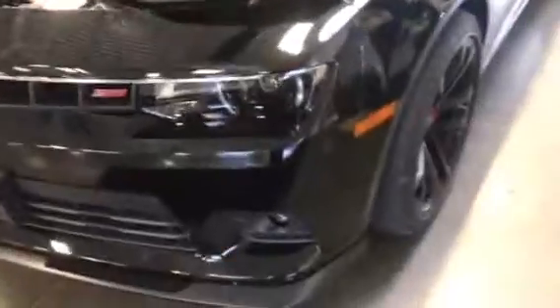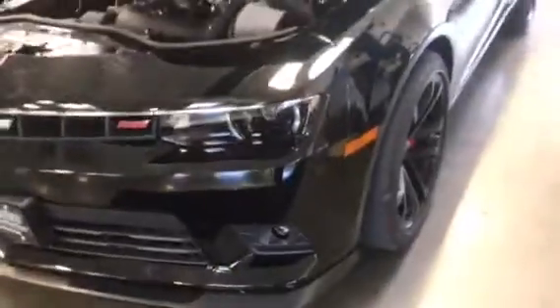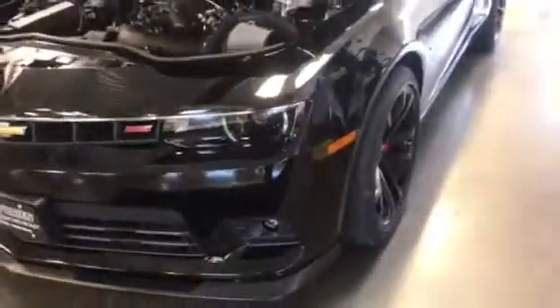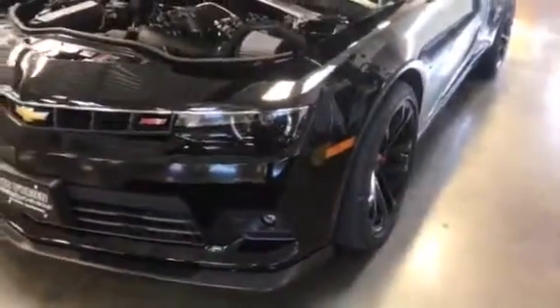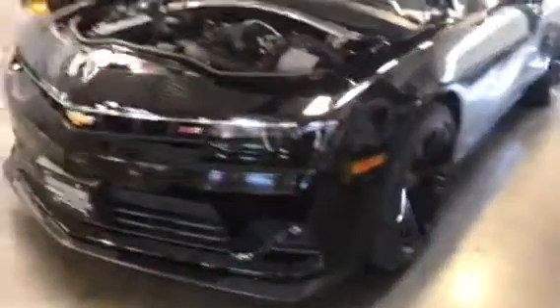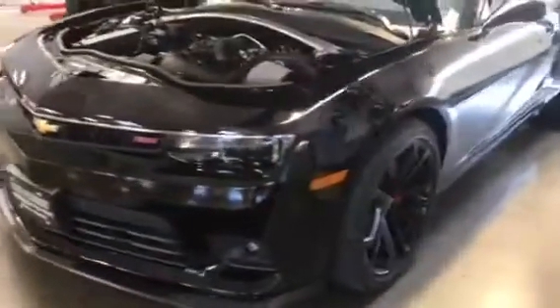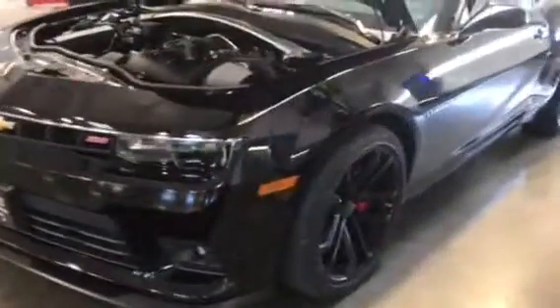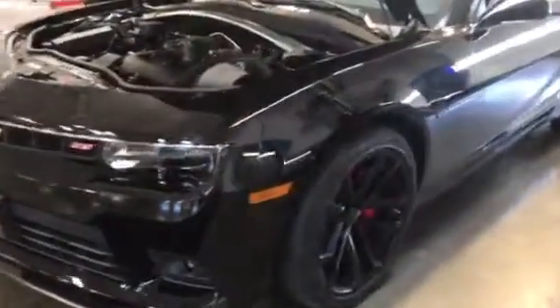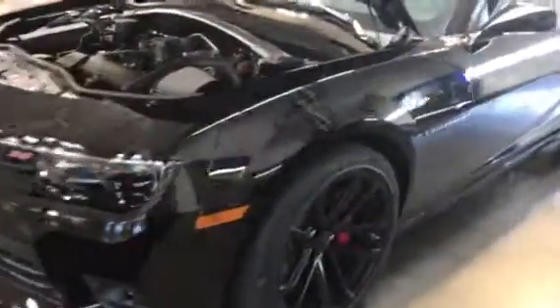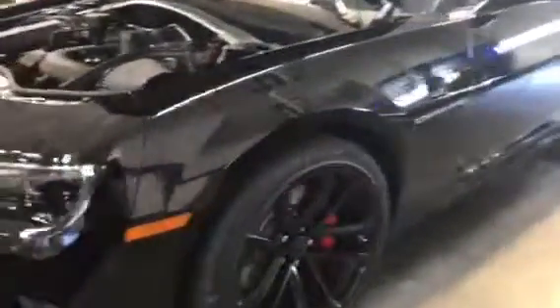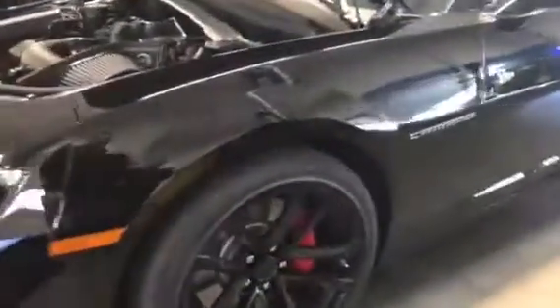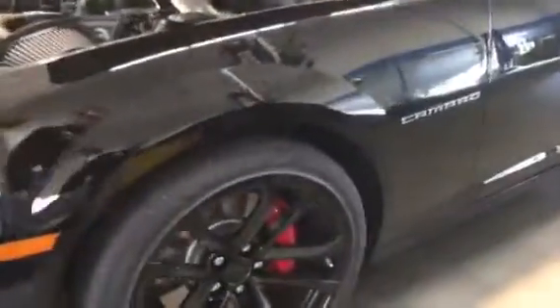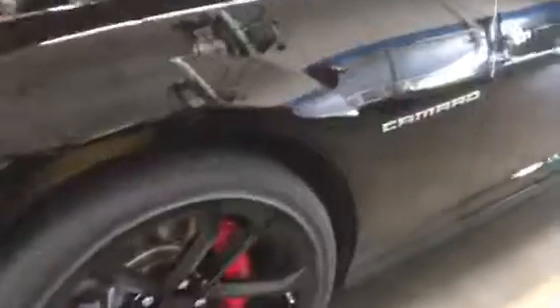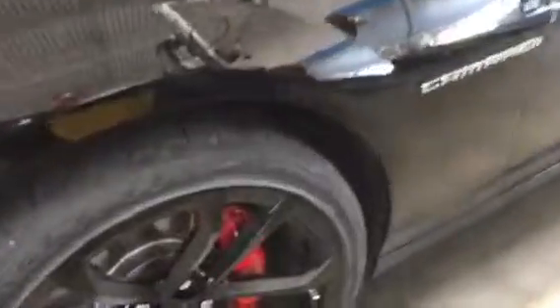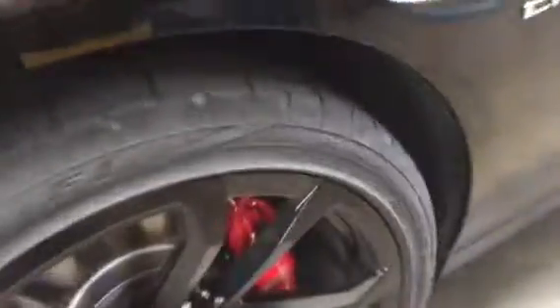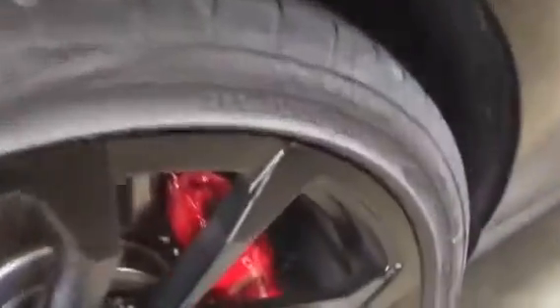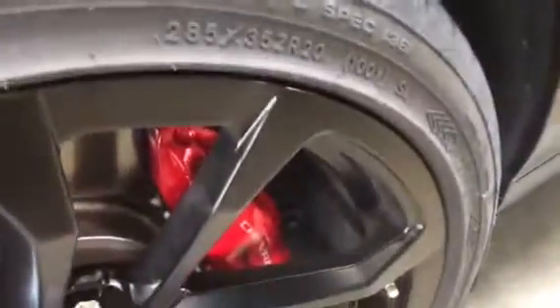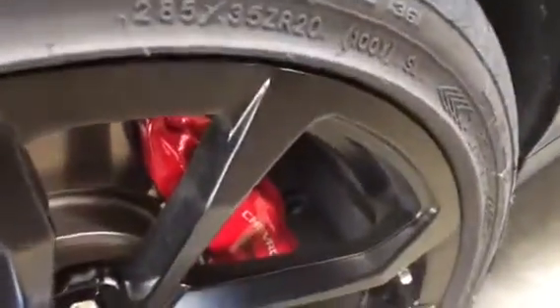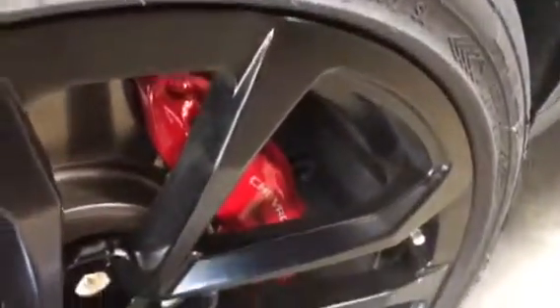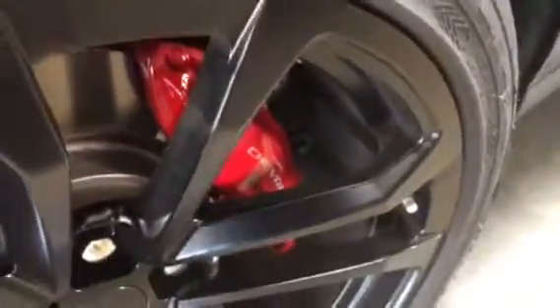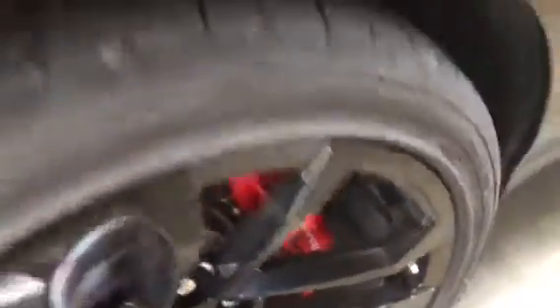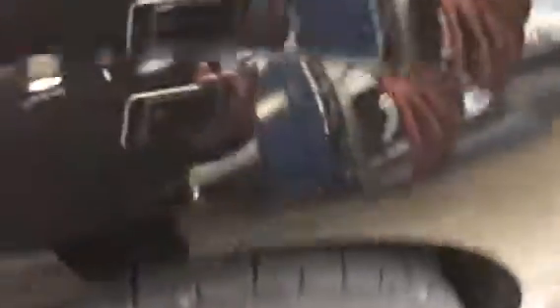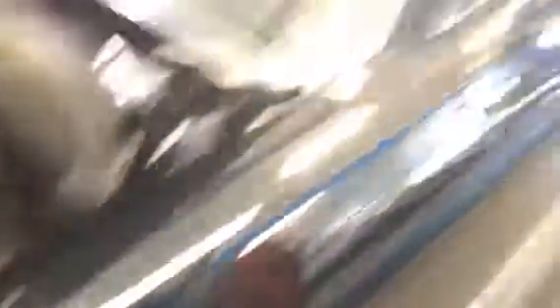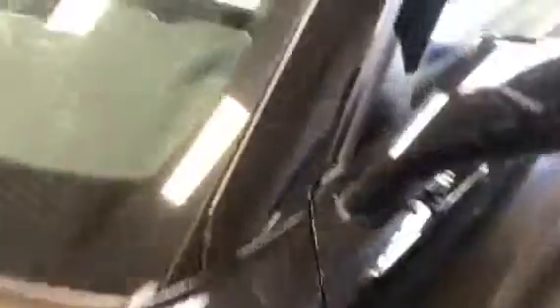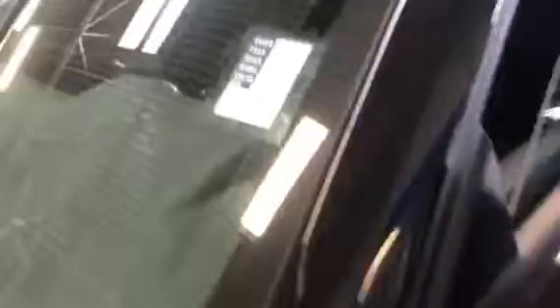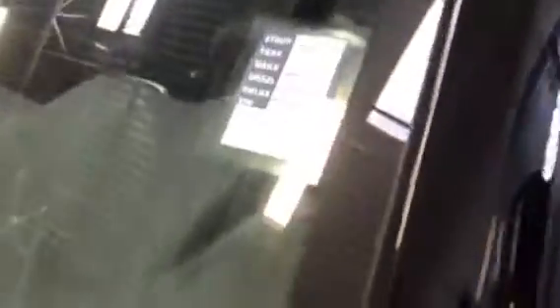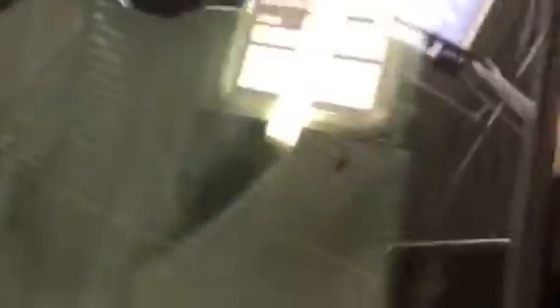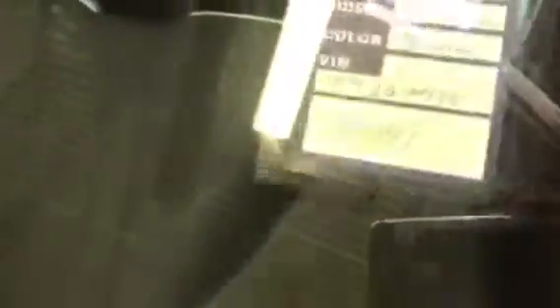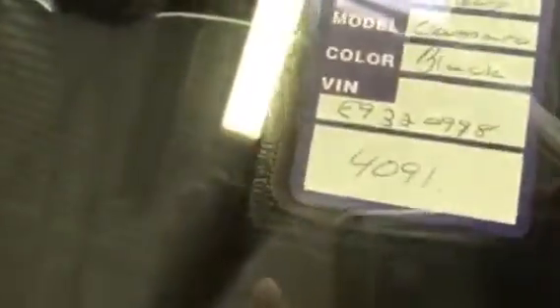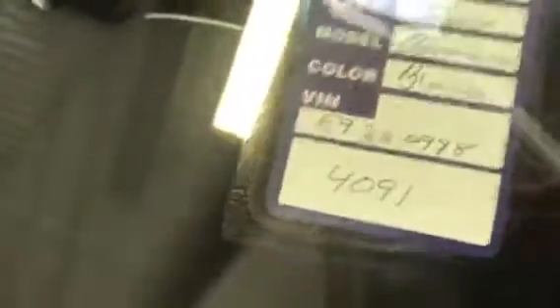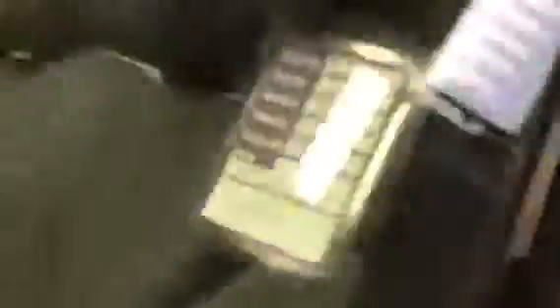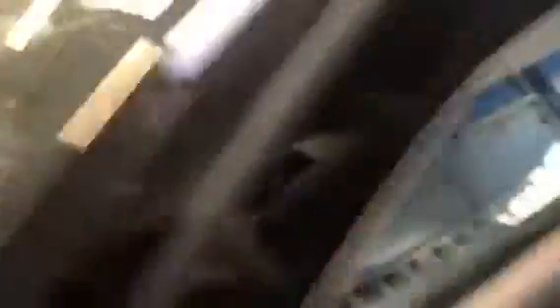One thing I do love about the 1LE are the black gloss wheels. As you can see here, you are going to have your Brembo ceramic brakes for the Chevrolet Camaro. And as I said, only 4,000 miles on here.